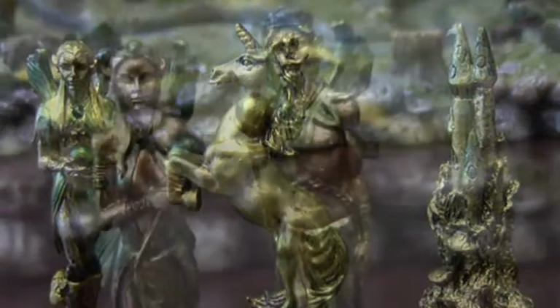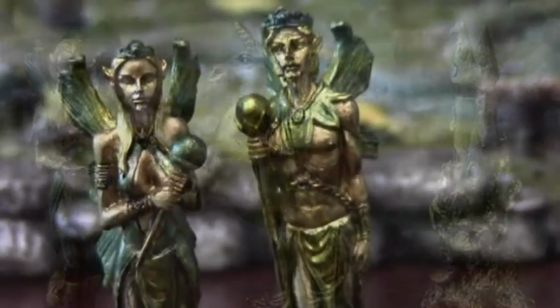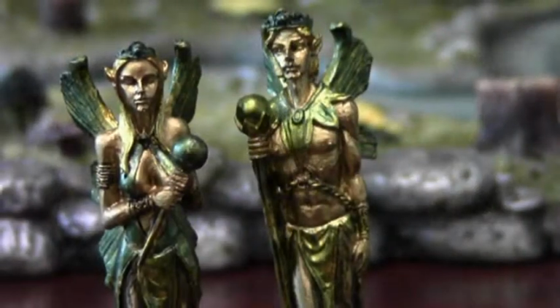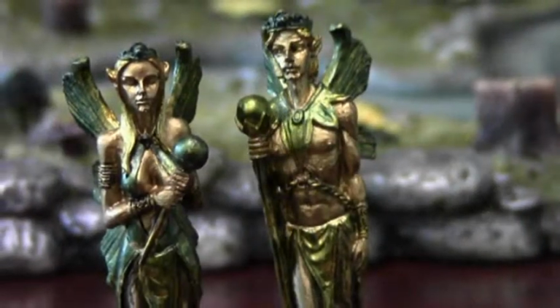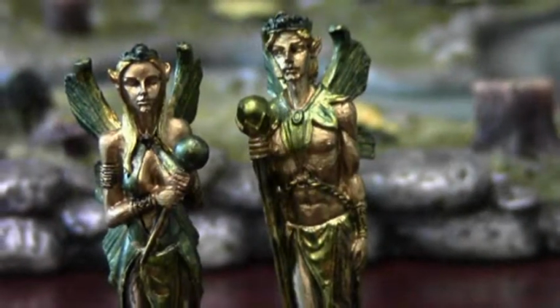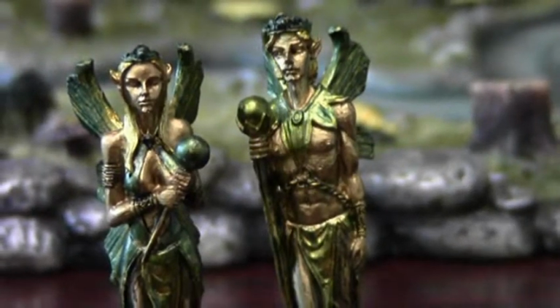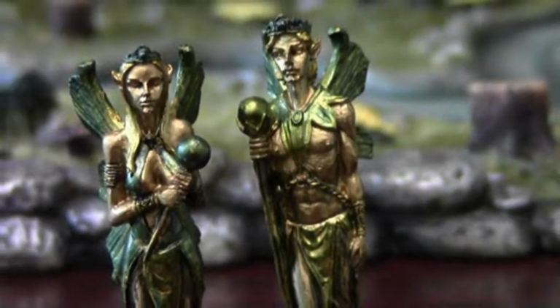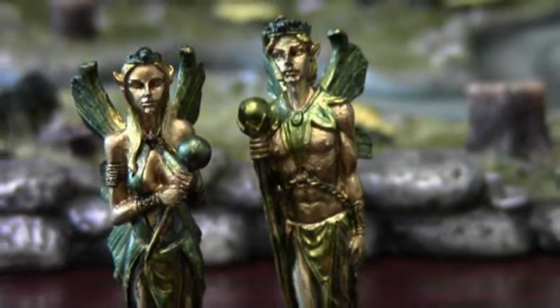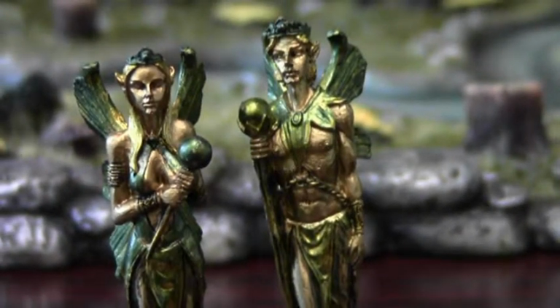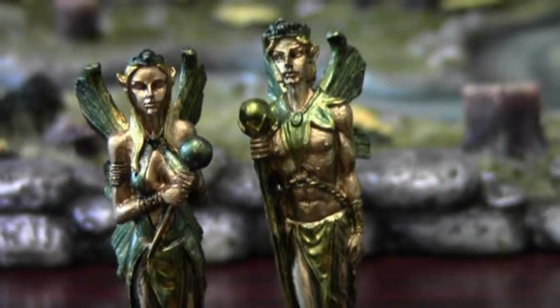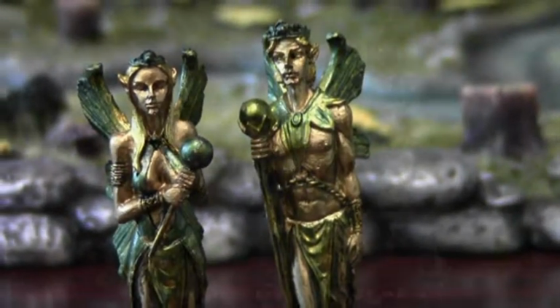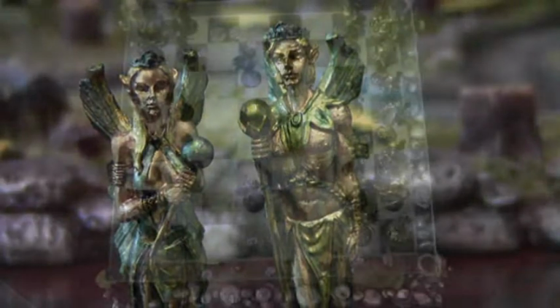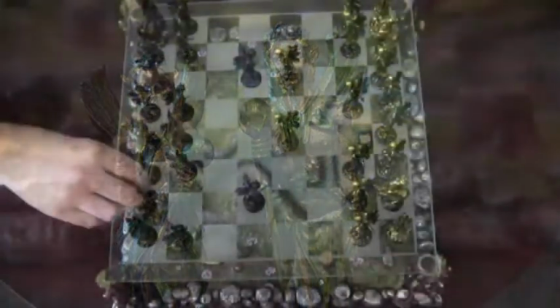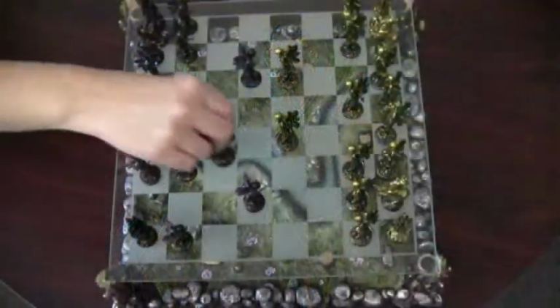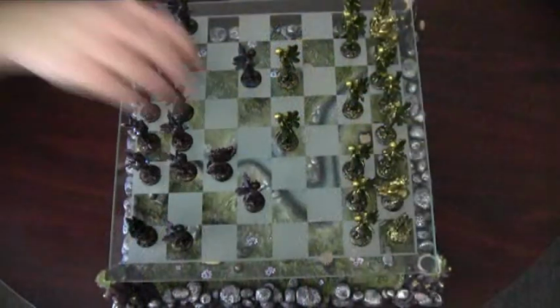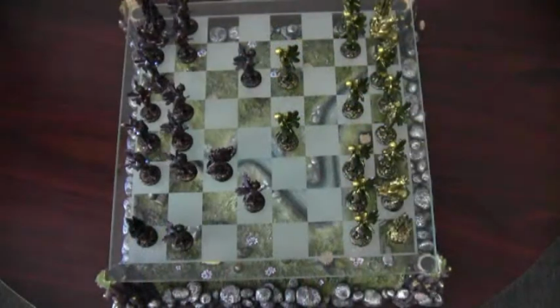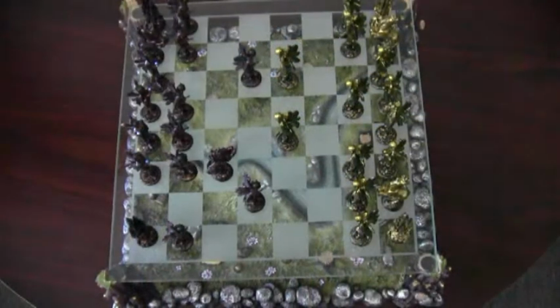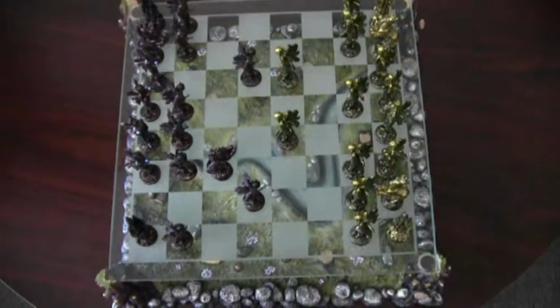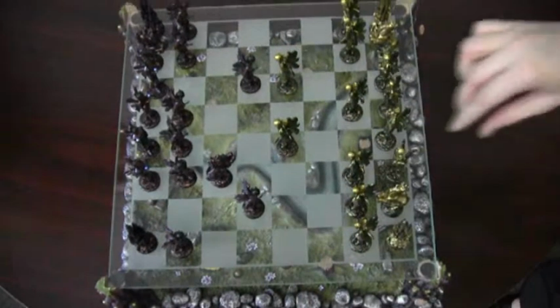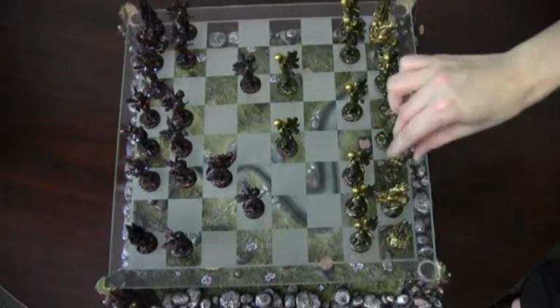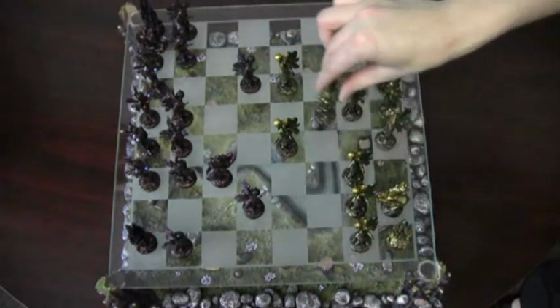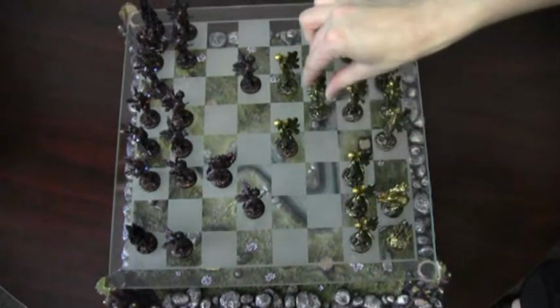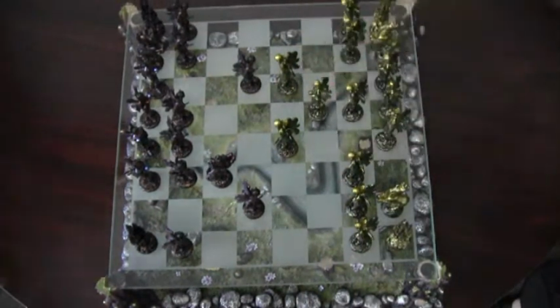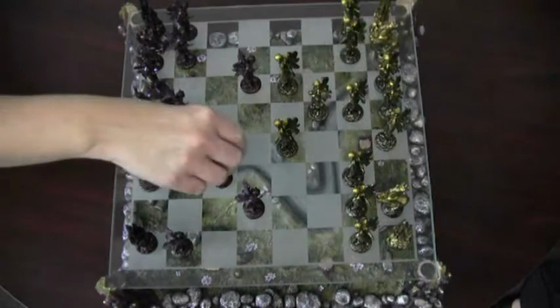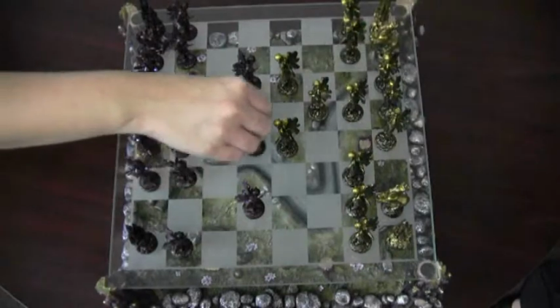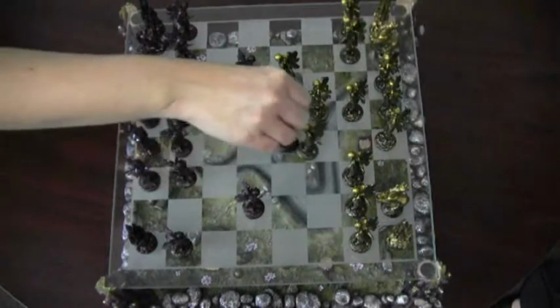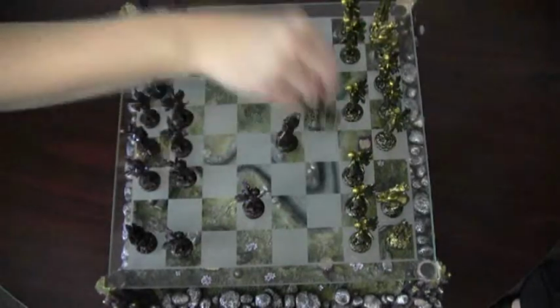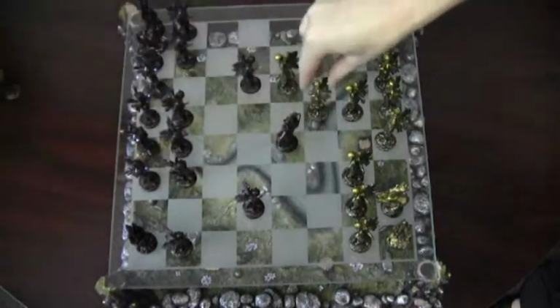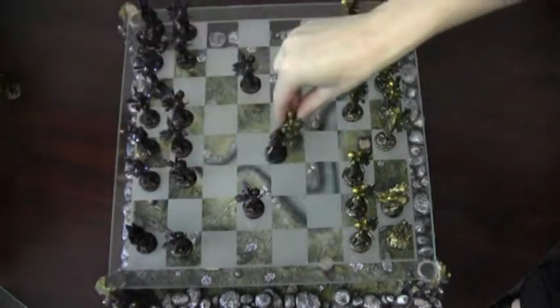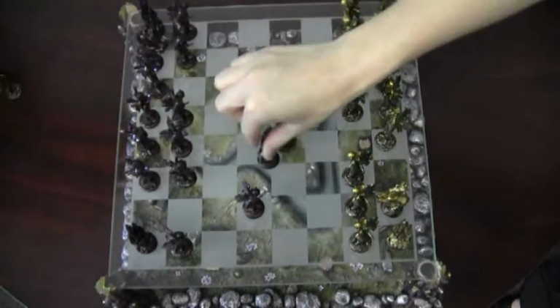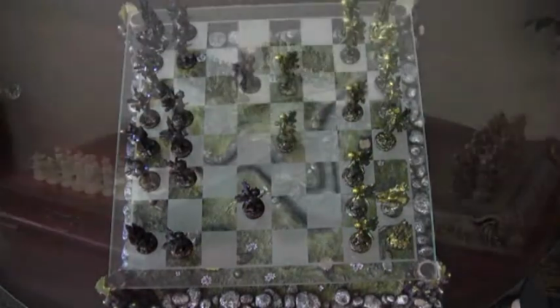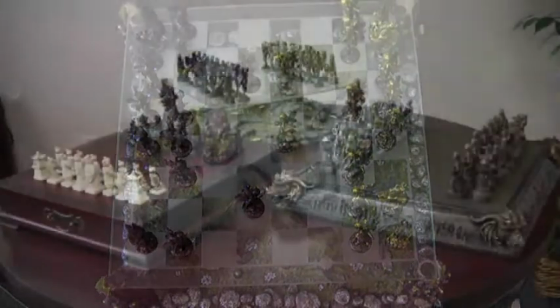Imagine this exquisite piece sitting in your home, calling you to the game. Whether you're truly a chess fanatic or just a fan of fantasy, this is a great conversation piece sure to bring hours of entertainment and pleasure.